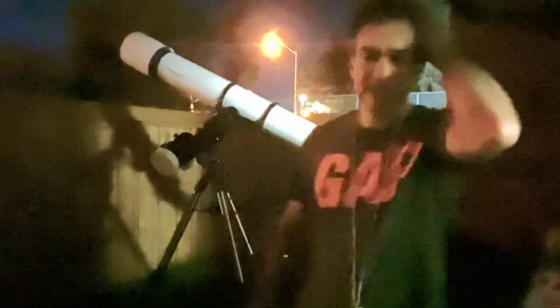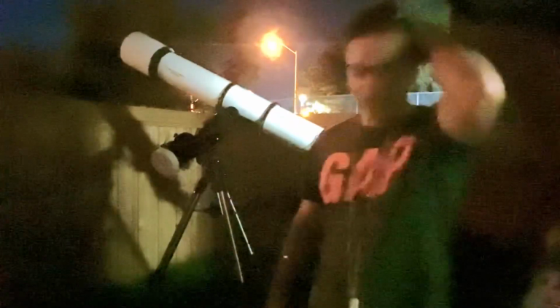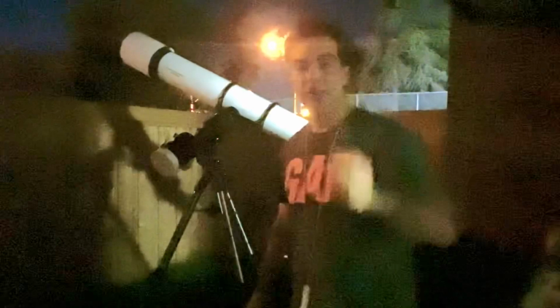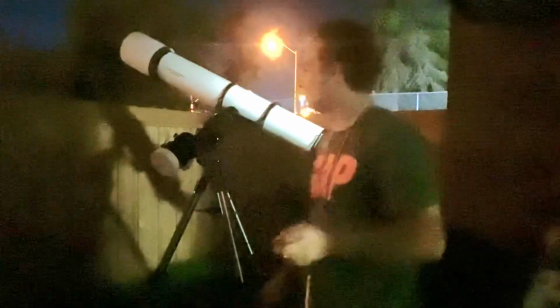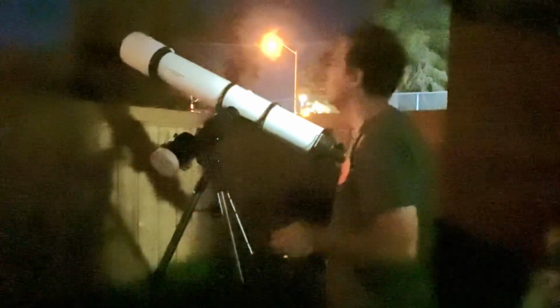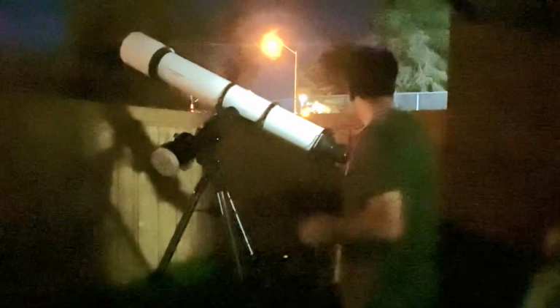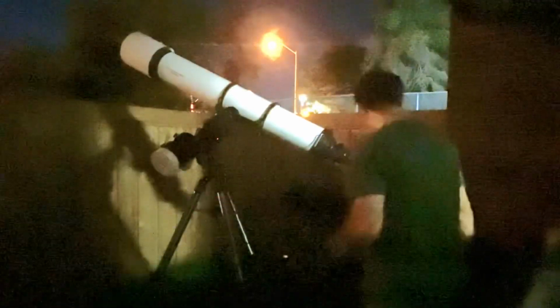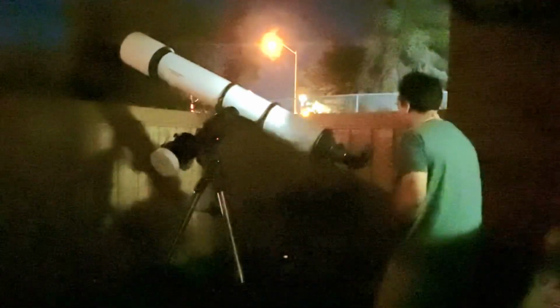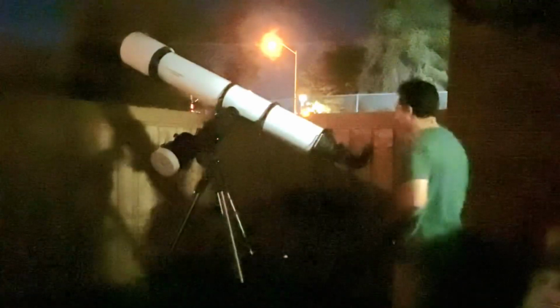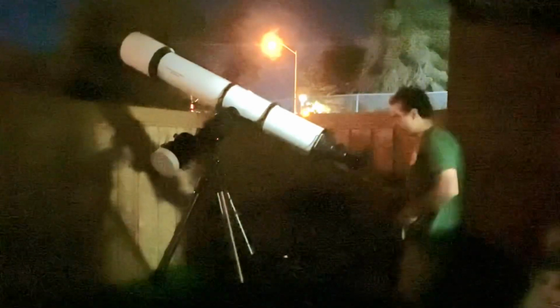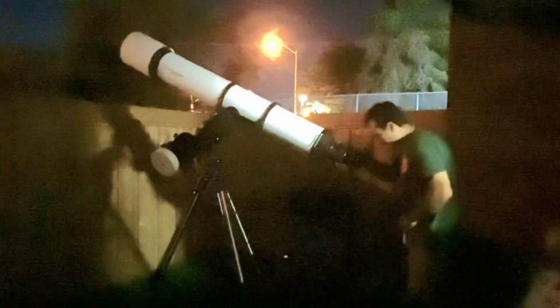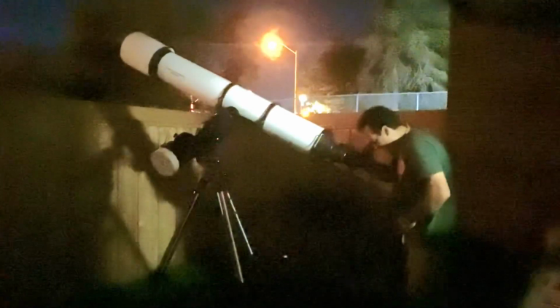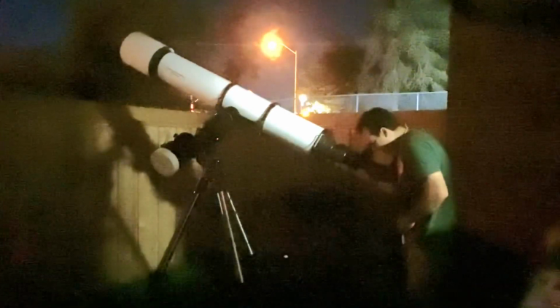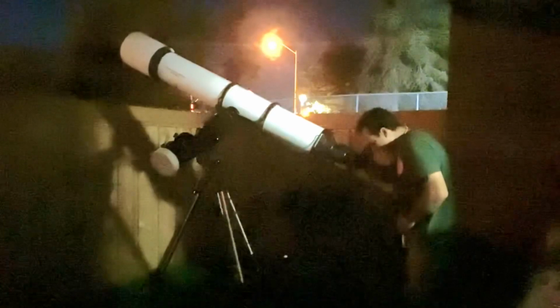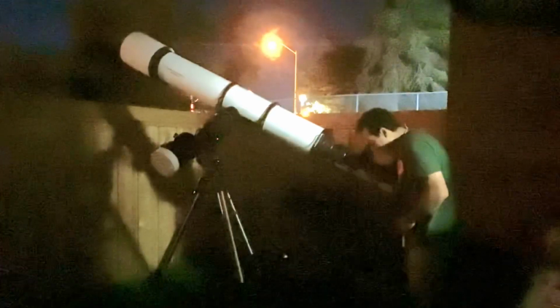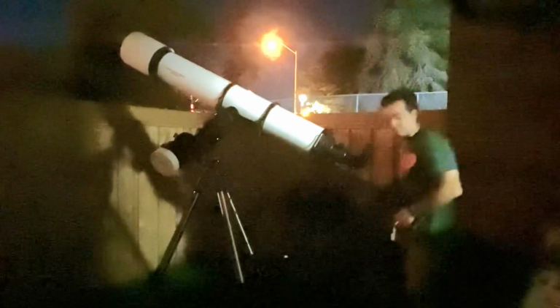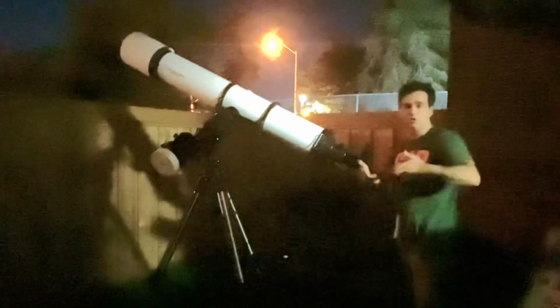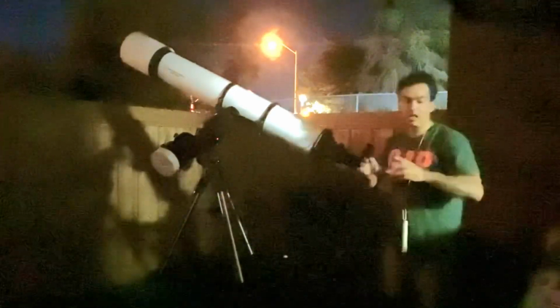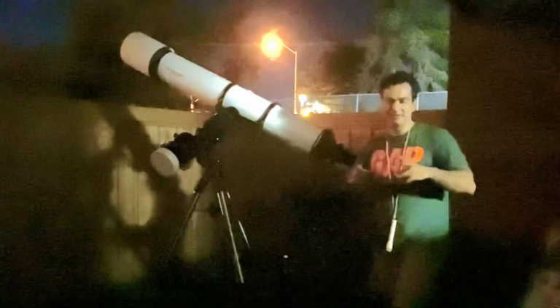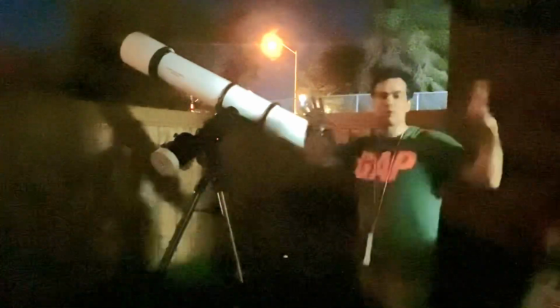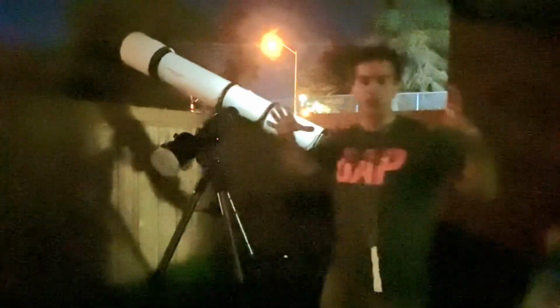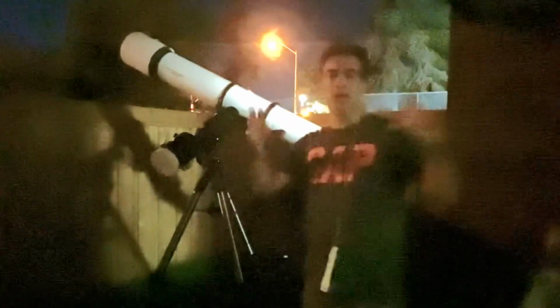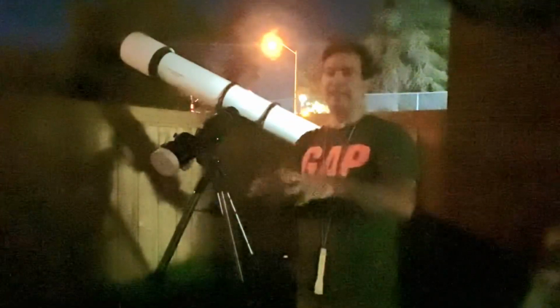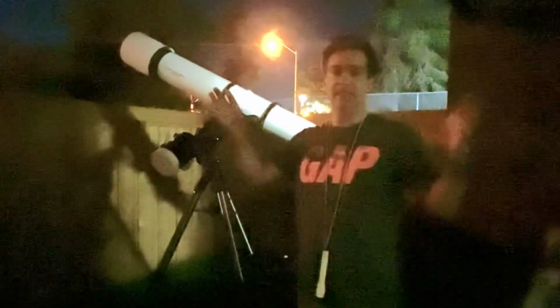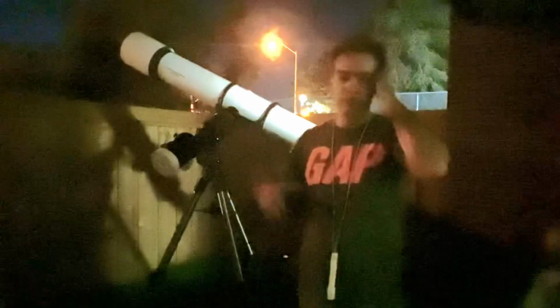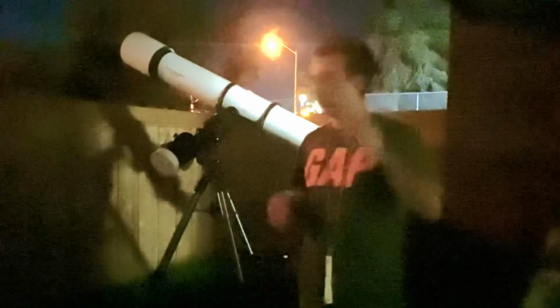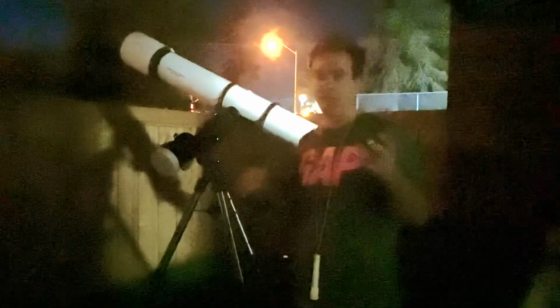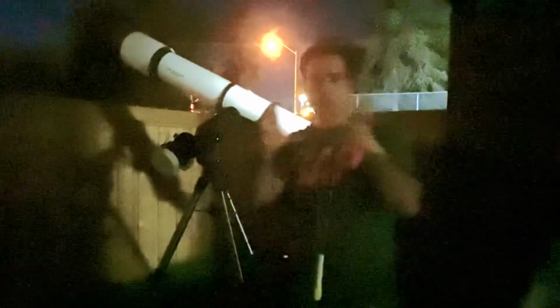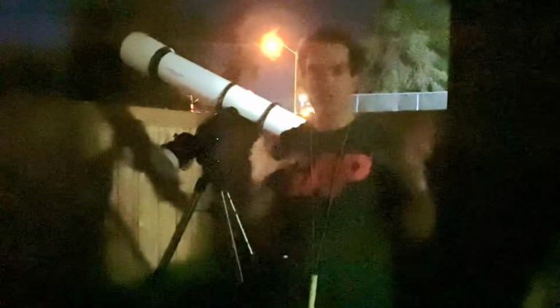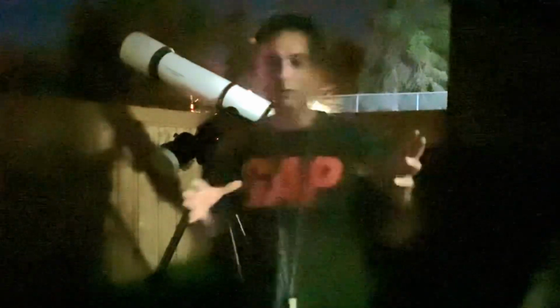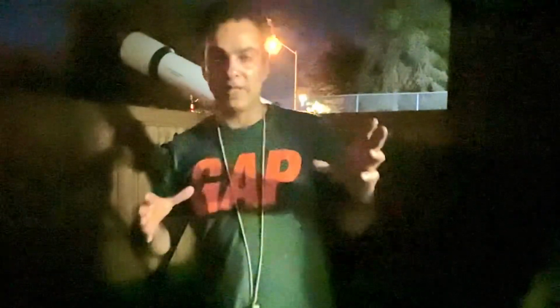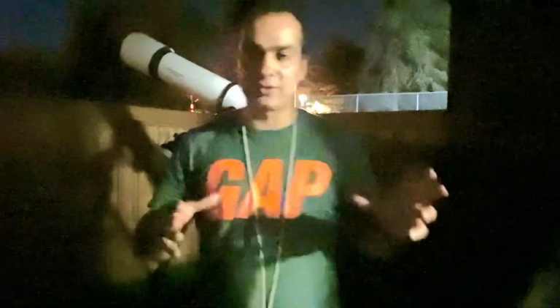Easily found Jupiter with a 32-millimeter eyepiece — that's 50 power and it snaps right into view. I defocused it all the way out and then in and blew it up. The image is a nice circle, so that's great.